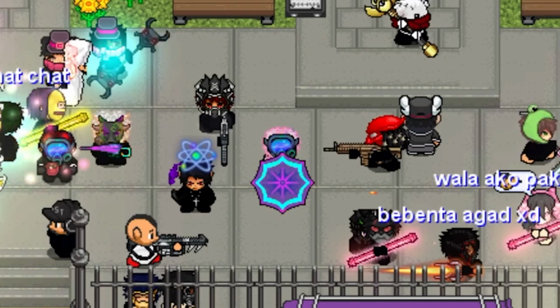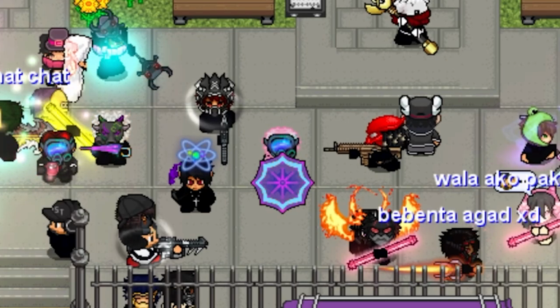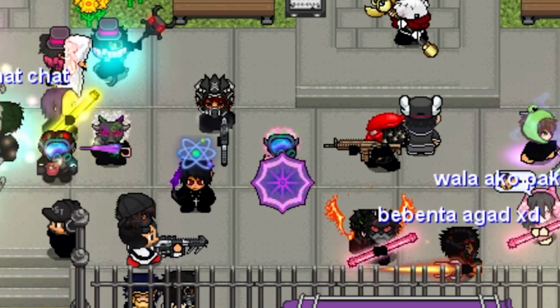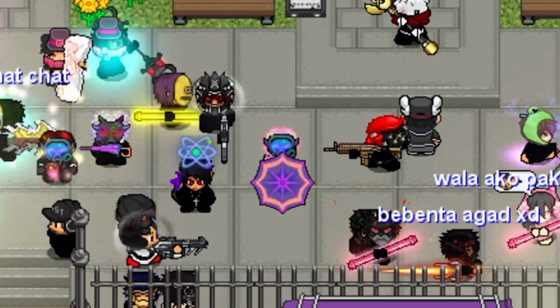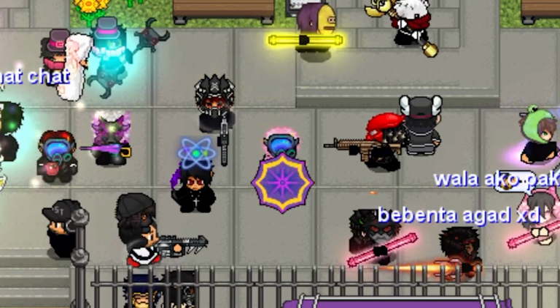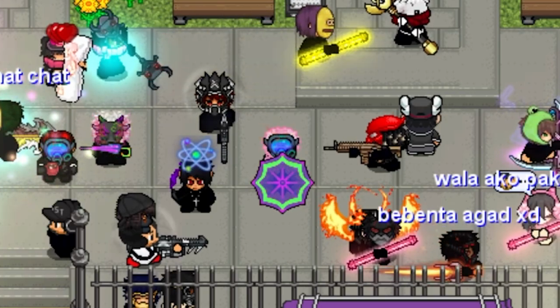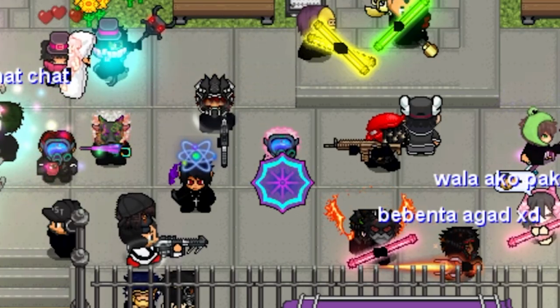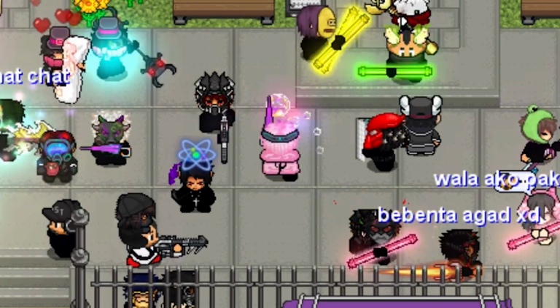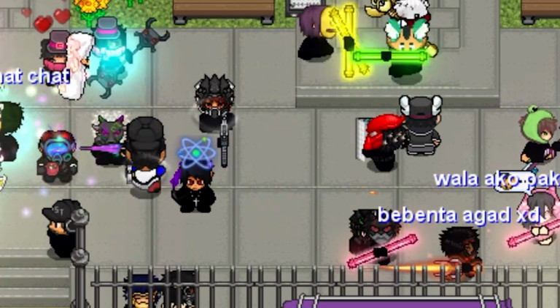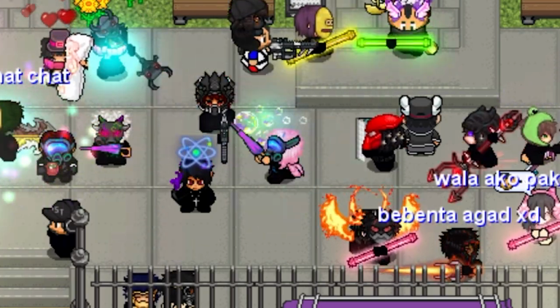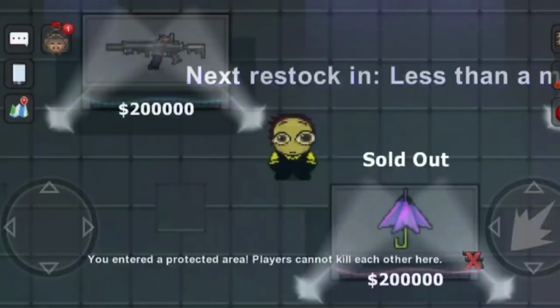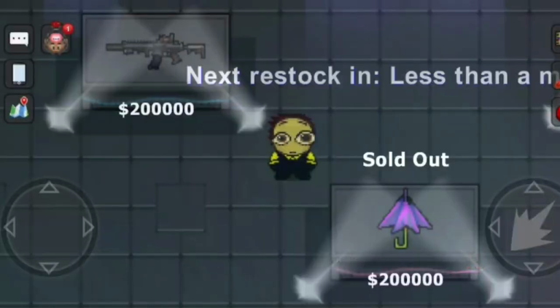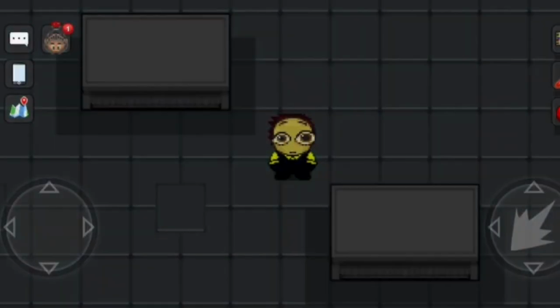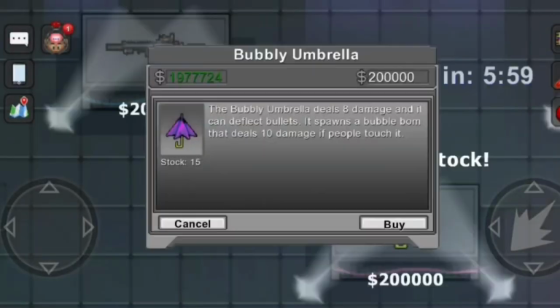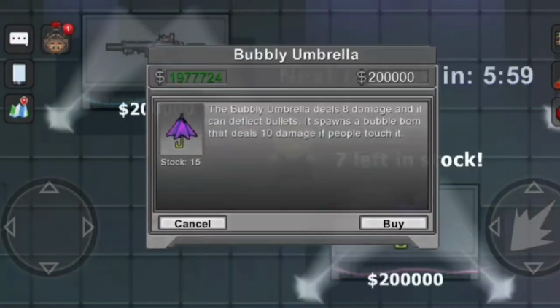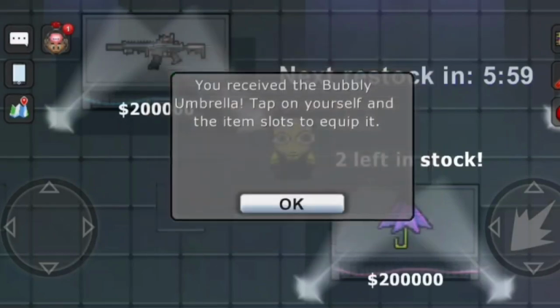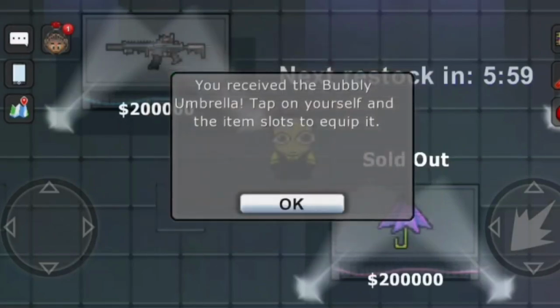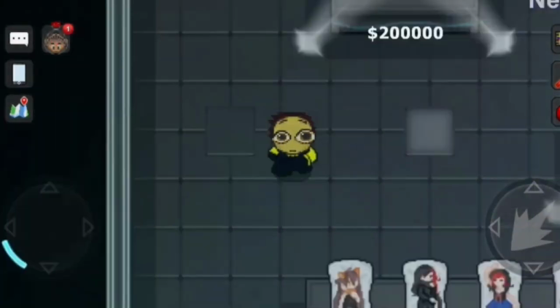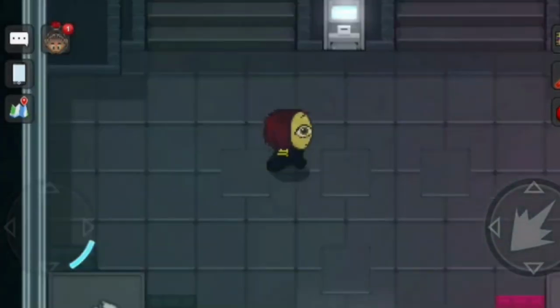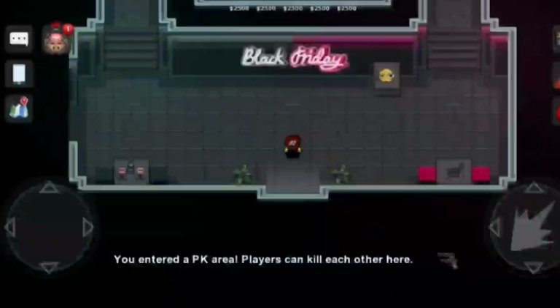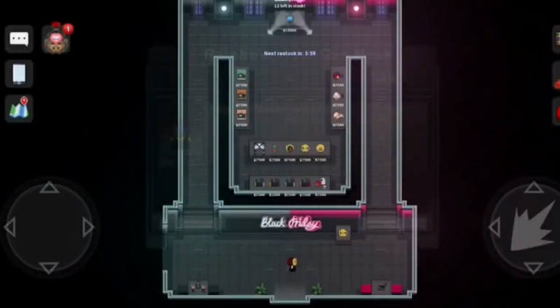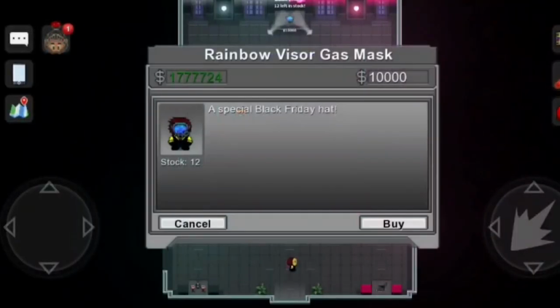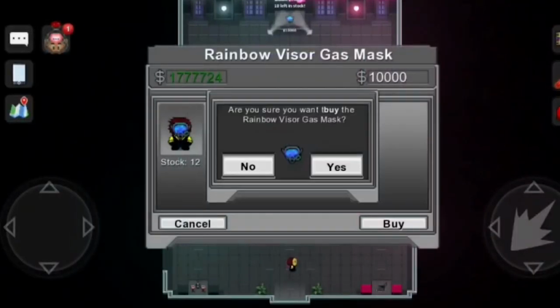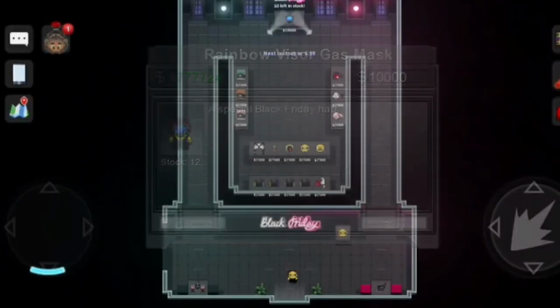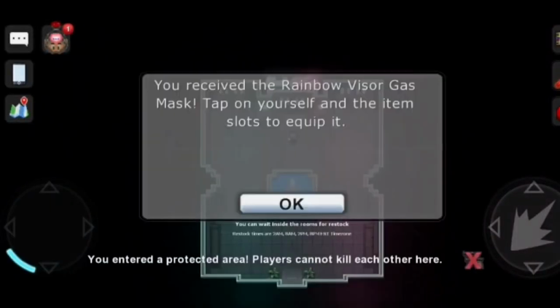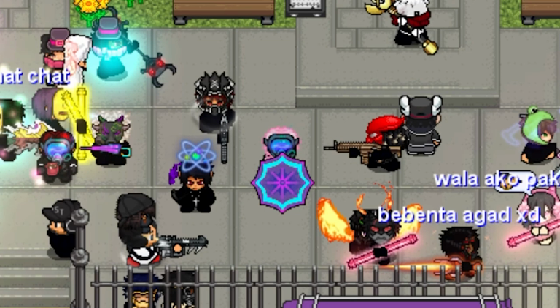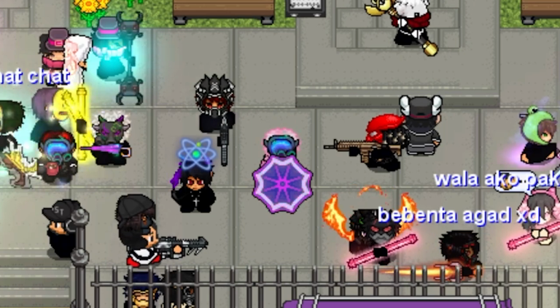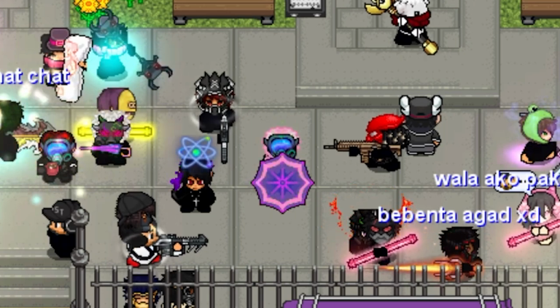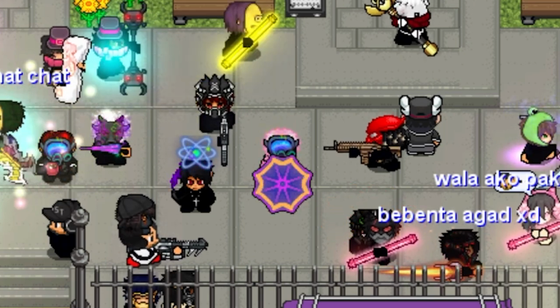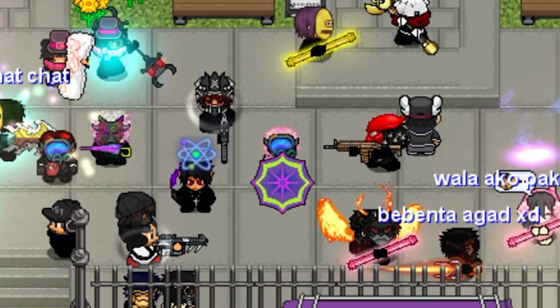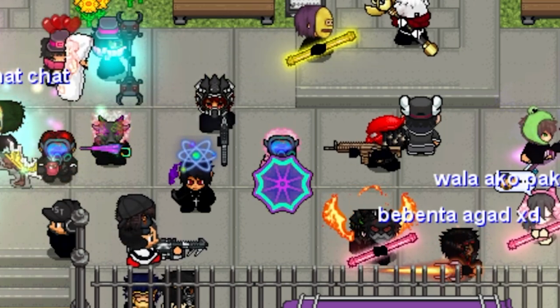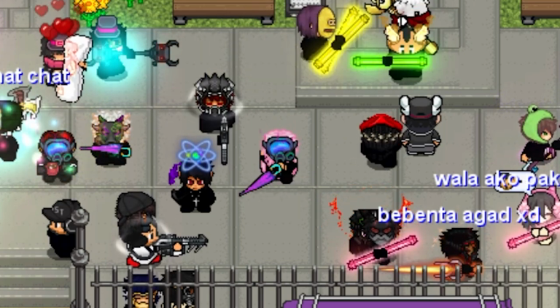You guys can use this method for any limited item releases in the future. Also, shoutout to DarkShadow who first sent me a recording of him getting the umbrella and the mask in the same restock. He also showed me how to line up the item with the buy button, so shoutout to him.